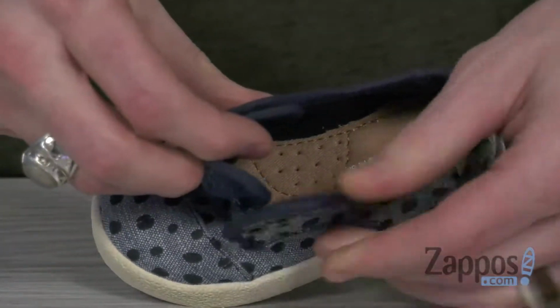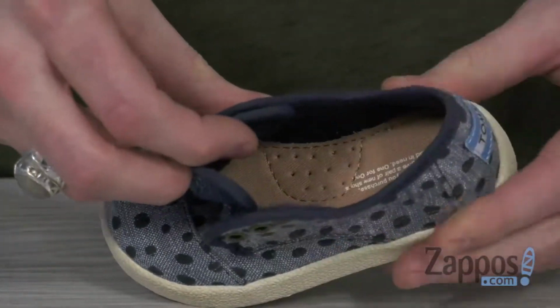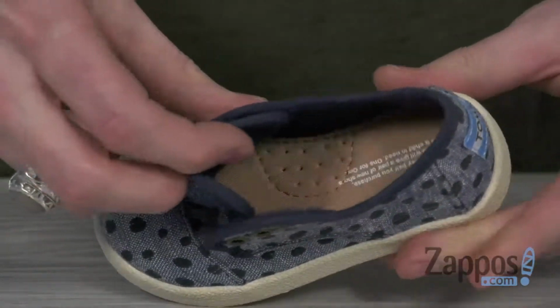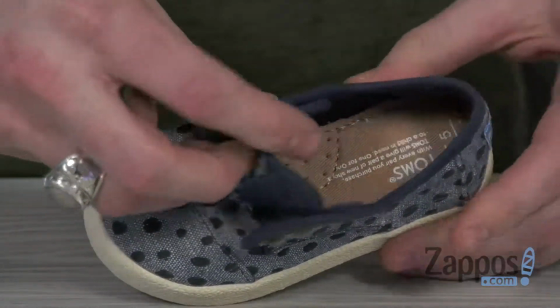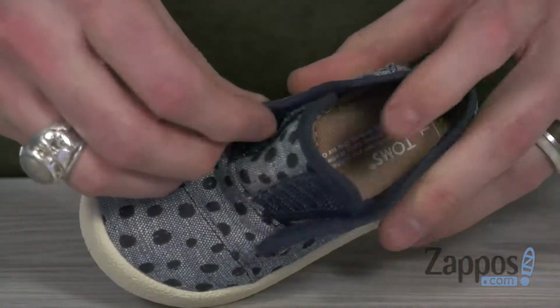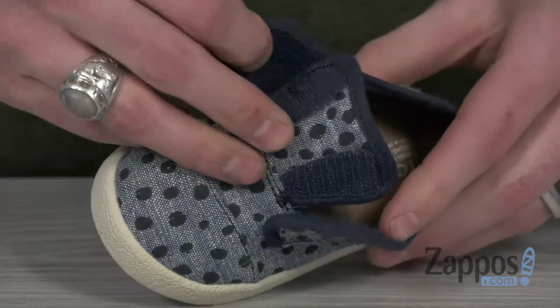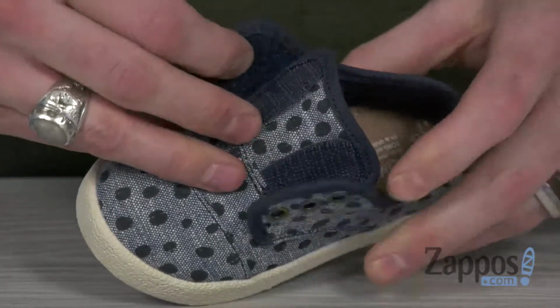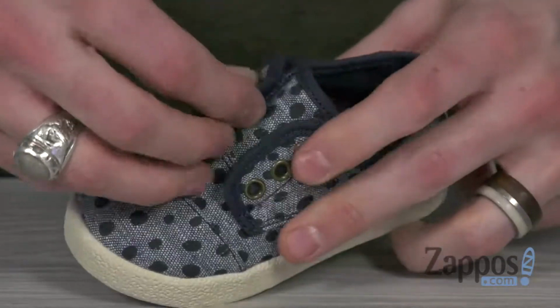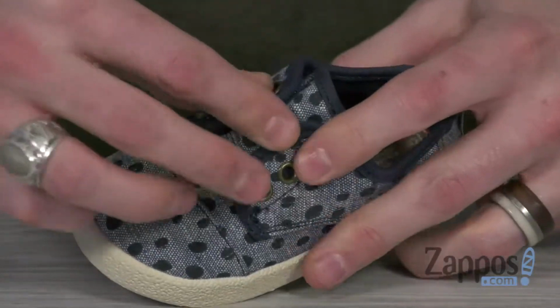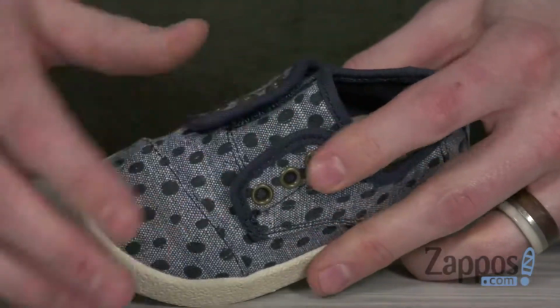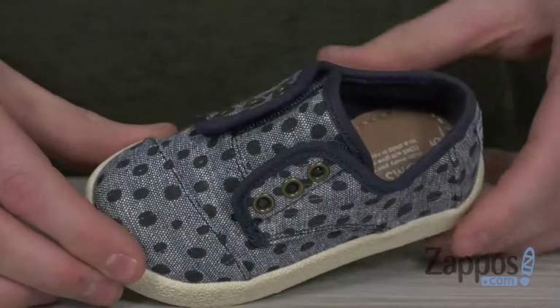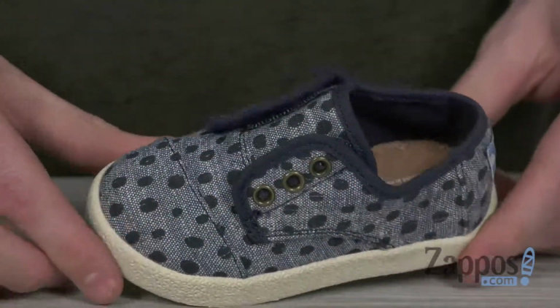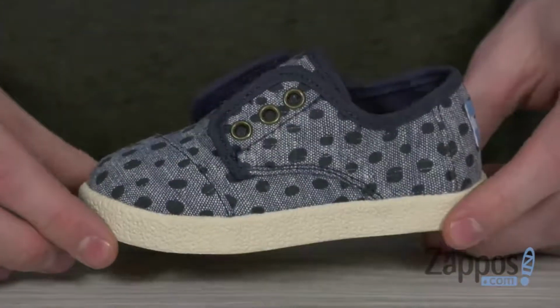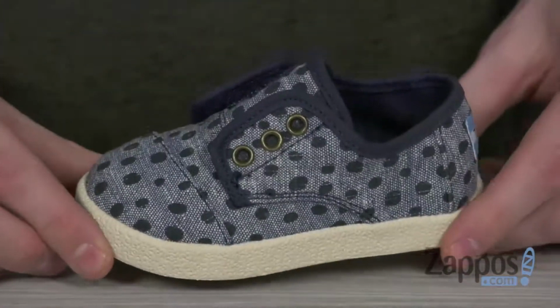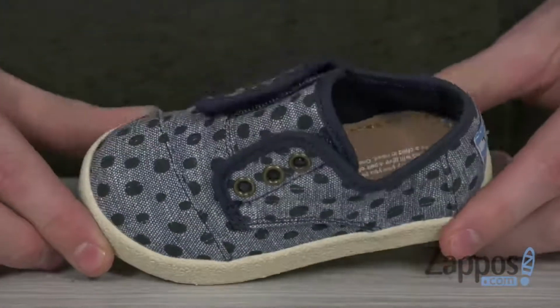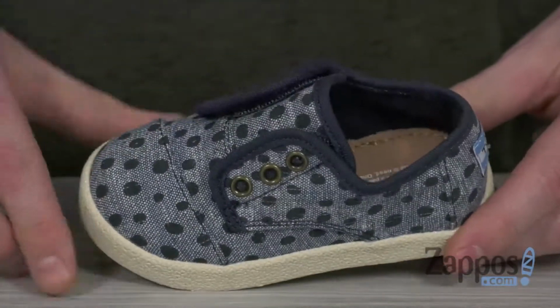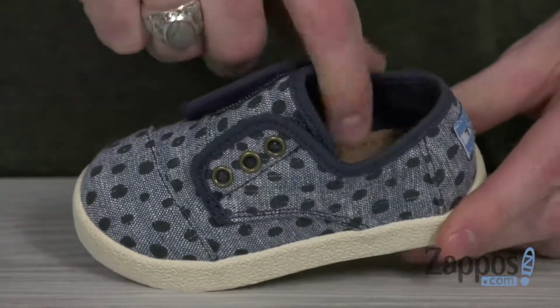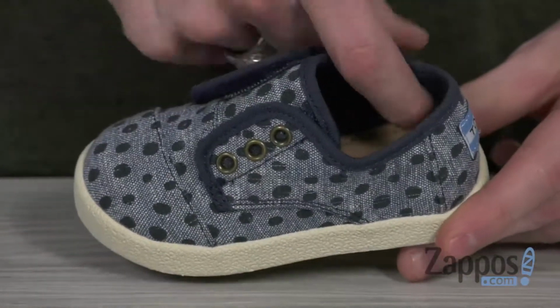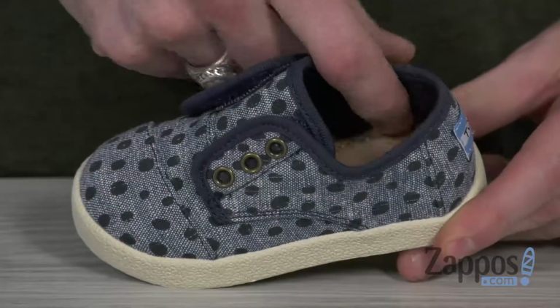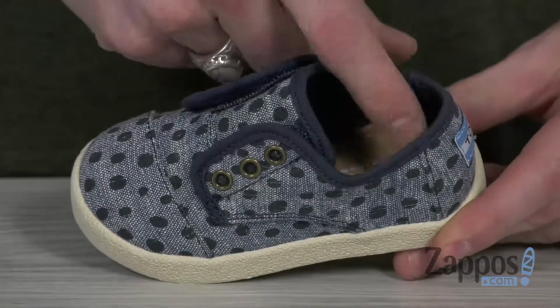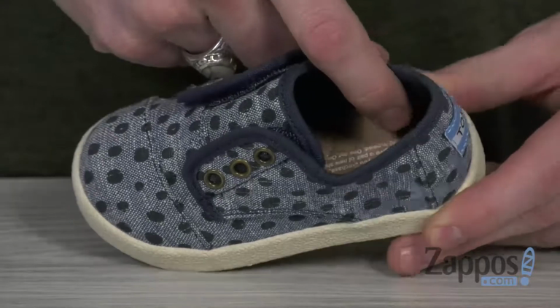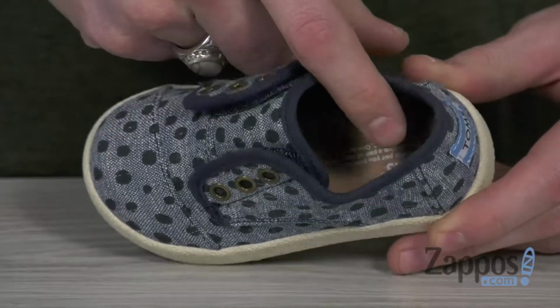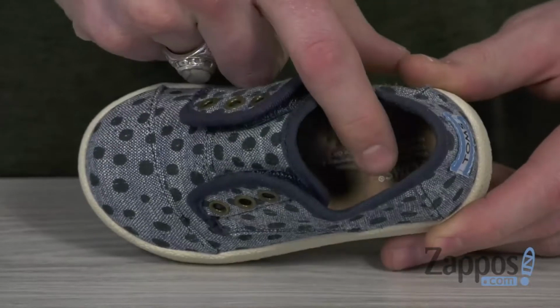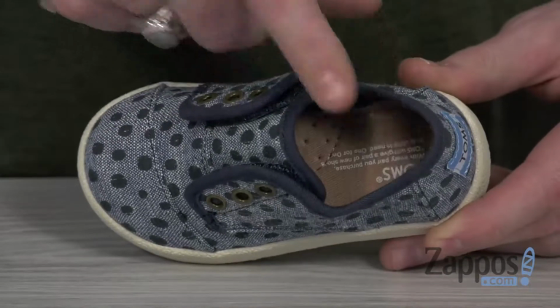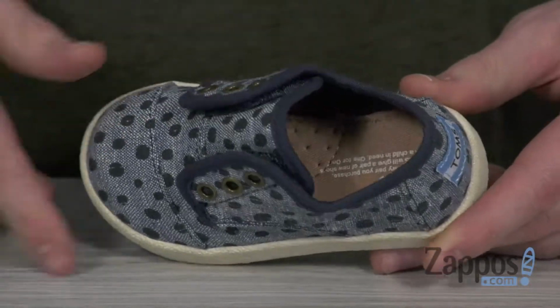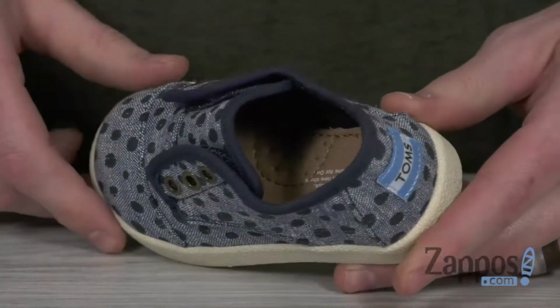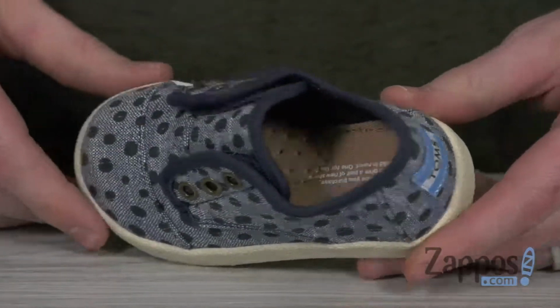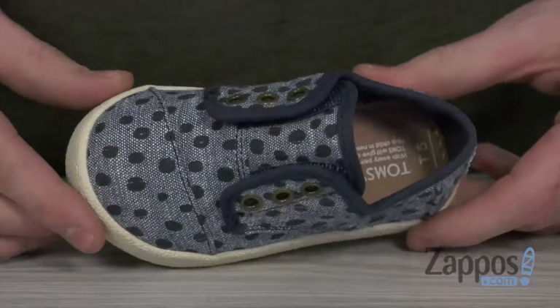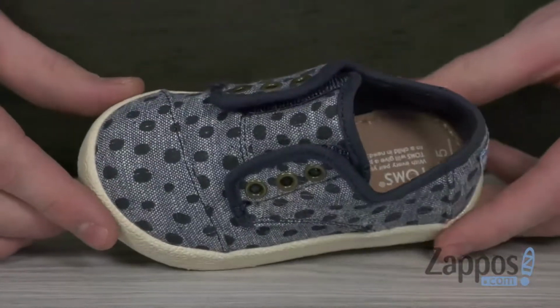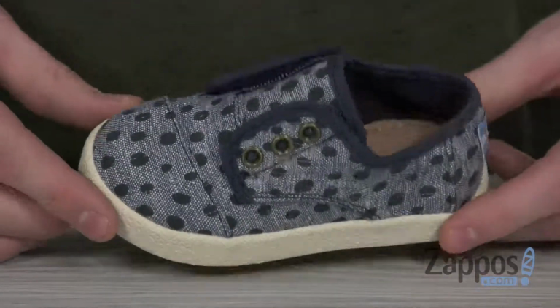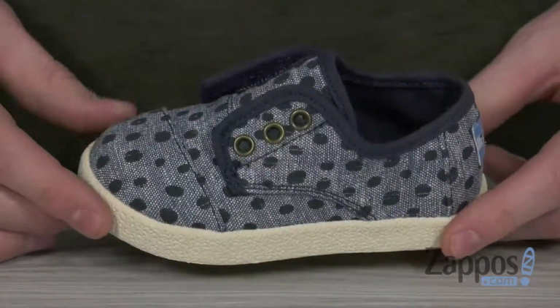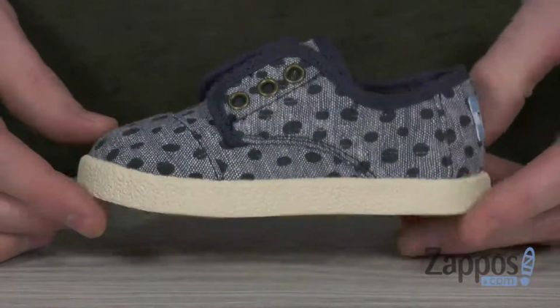And they get that perfect custom fit that actually looks like a slip-on. On the inside, we got a breathable synthetic lining and a lightly padded footbed to keep them comfy on and off the playground.